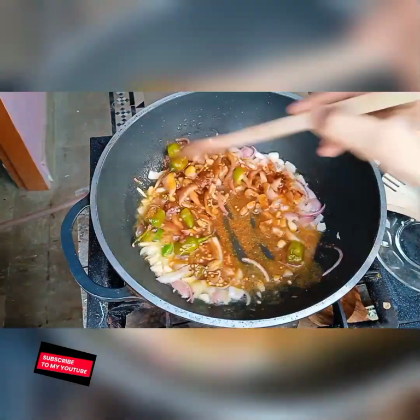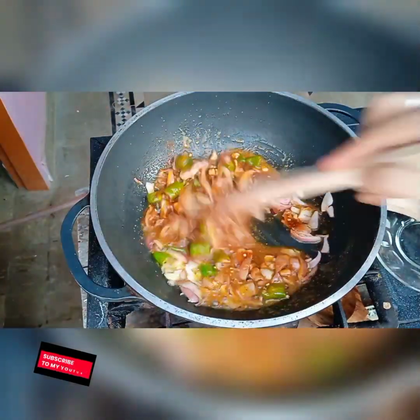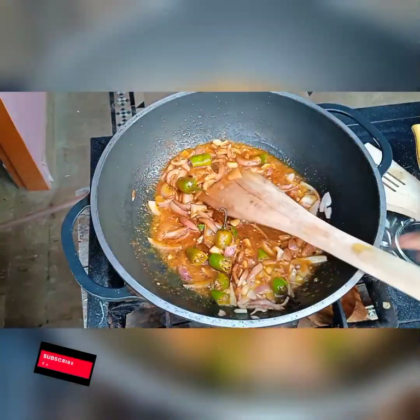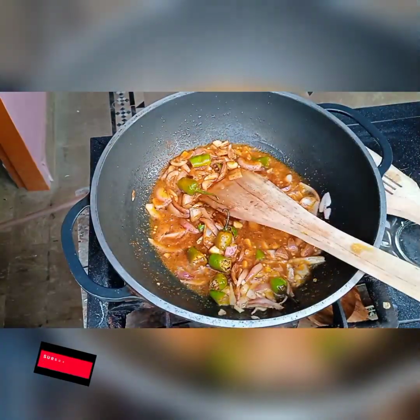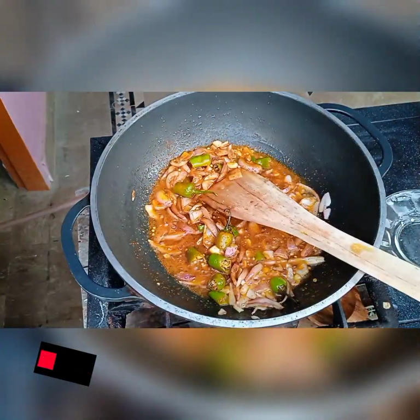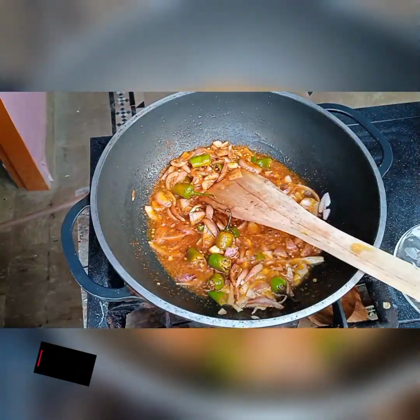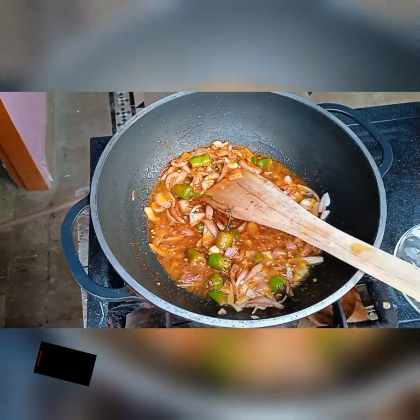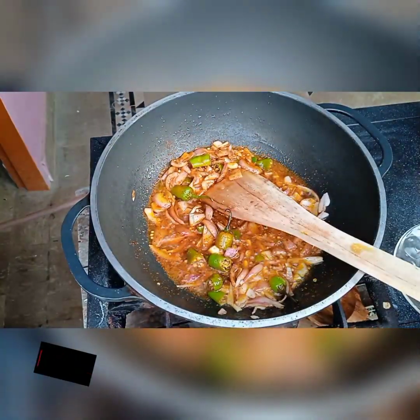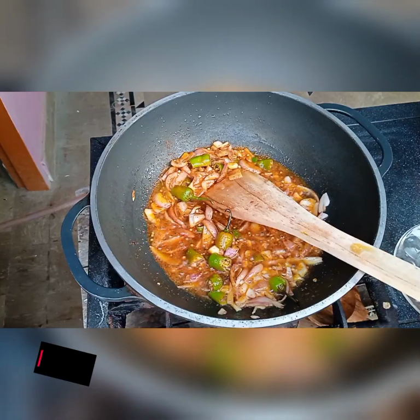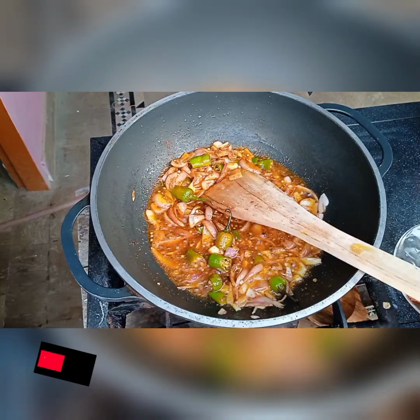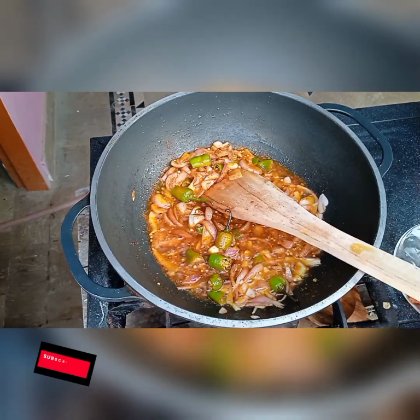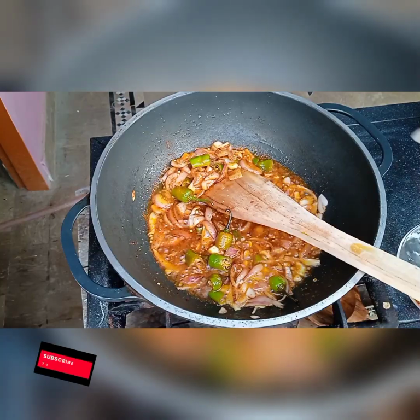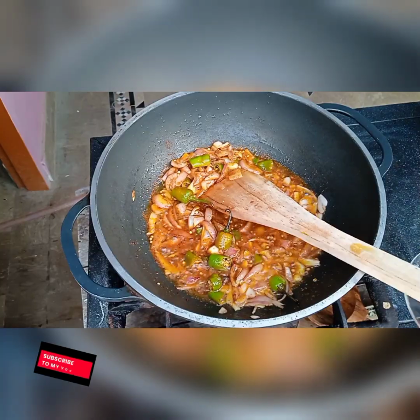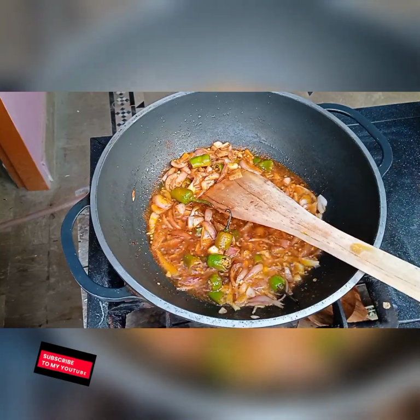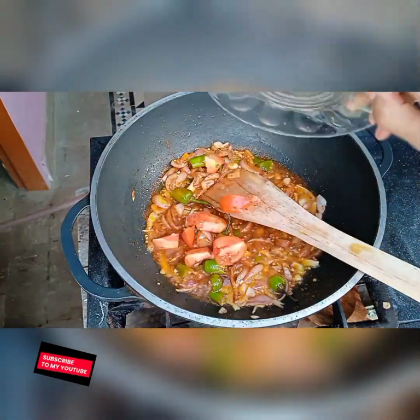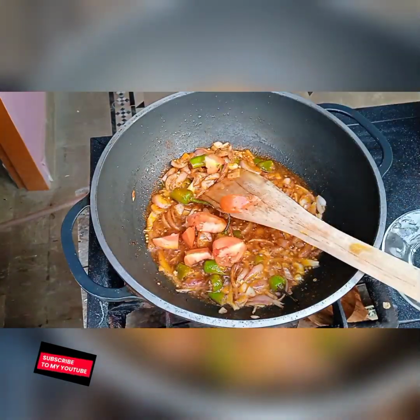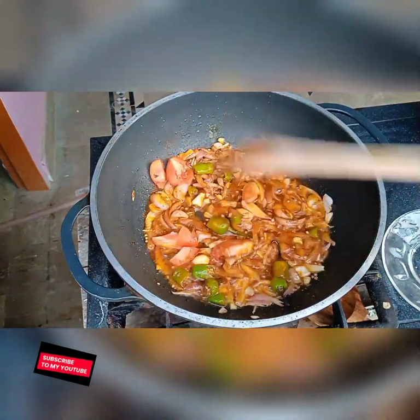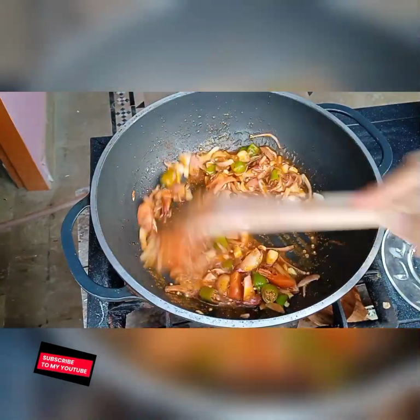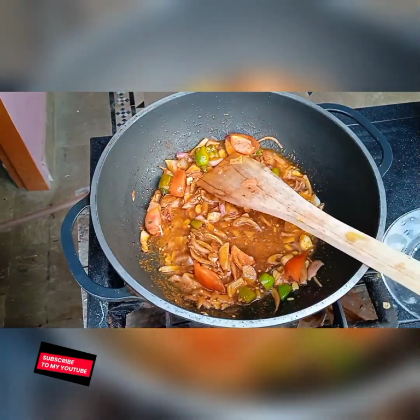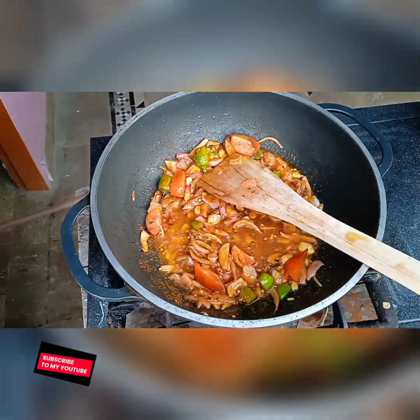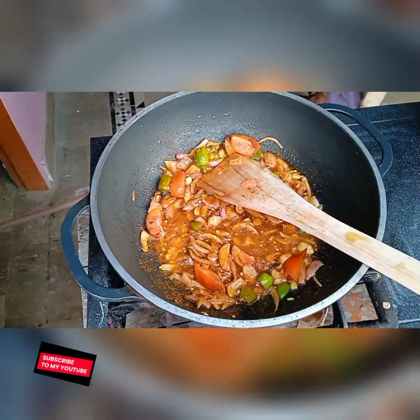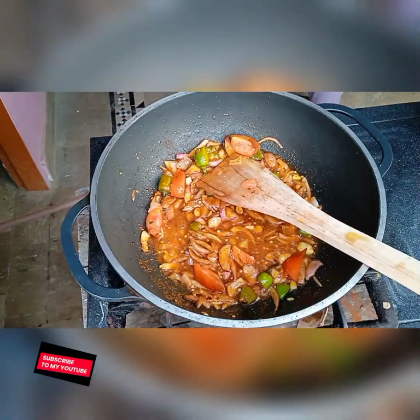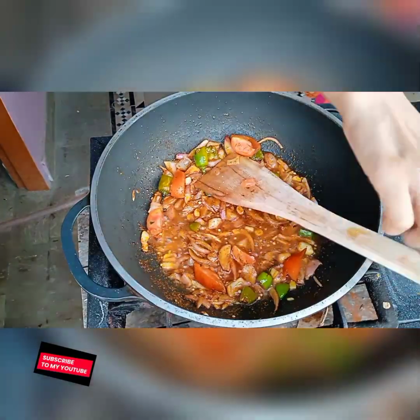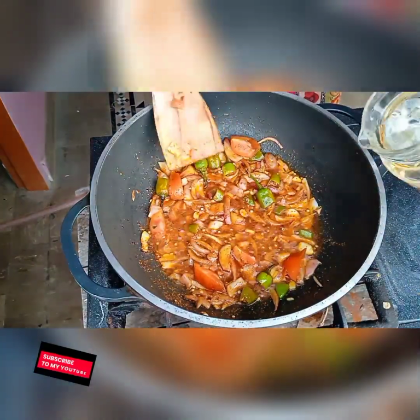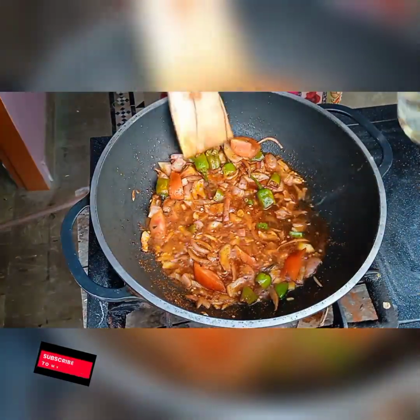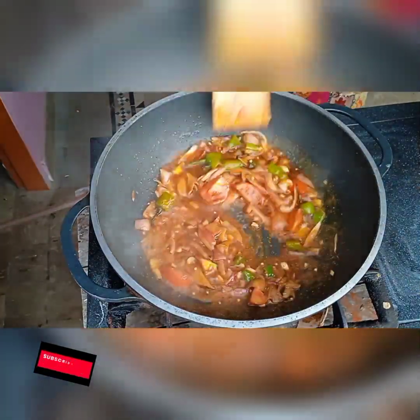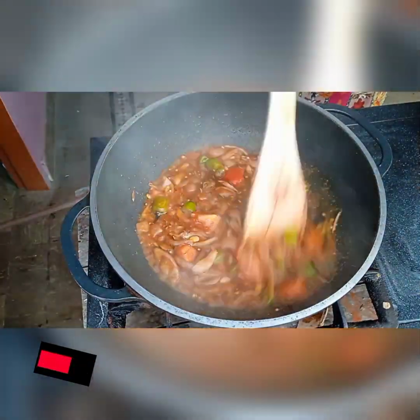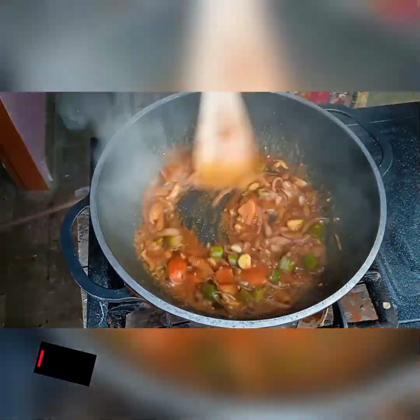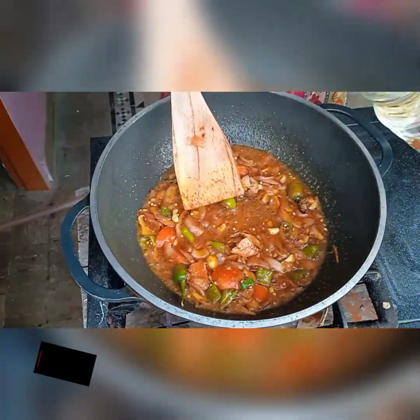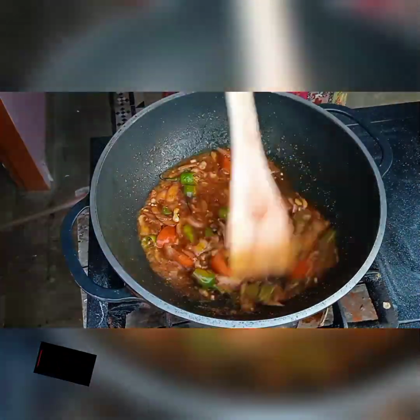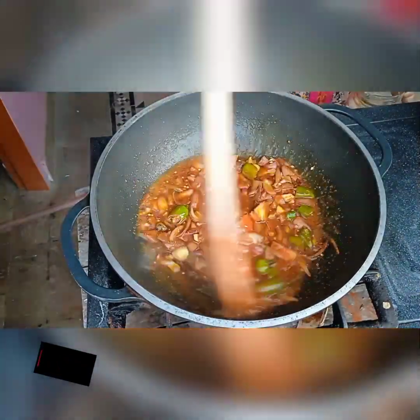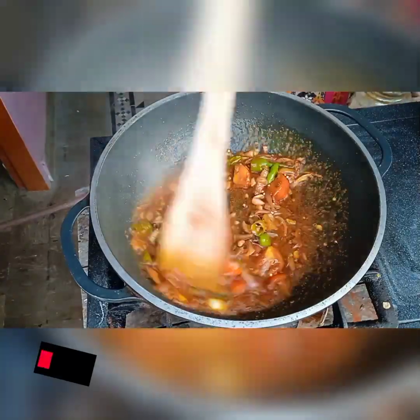Add a little water into each spice. I have taken one tomato, cut into cube-sized pieces, and added a splash of water.